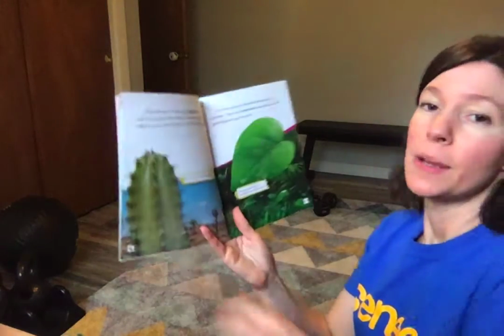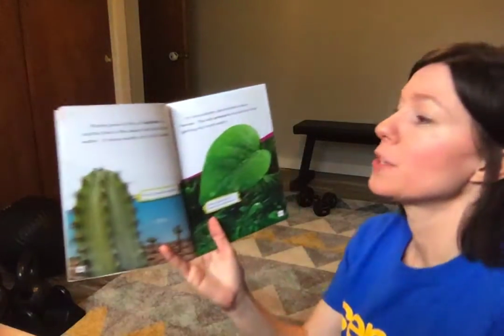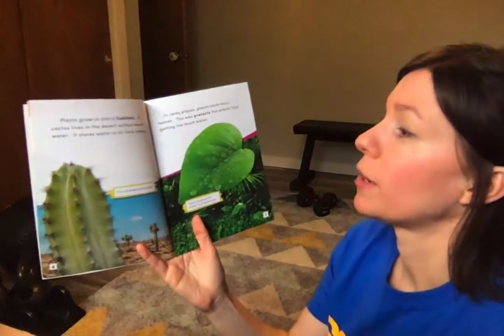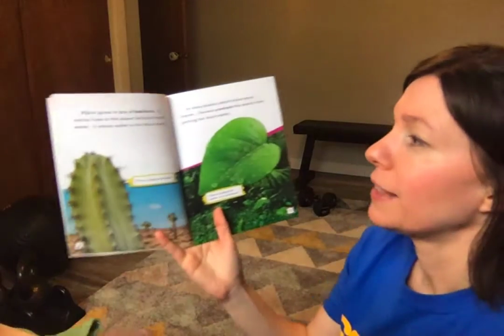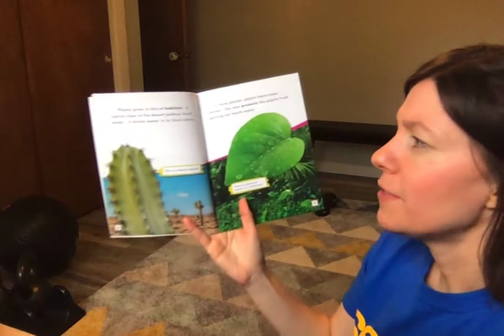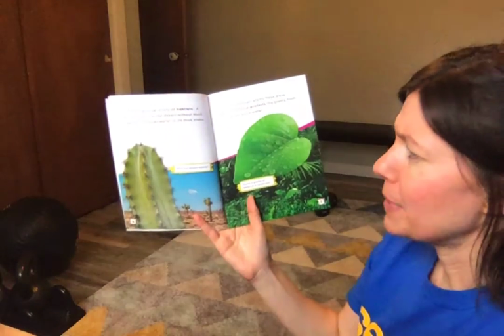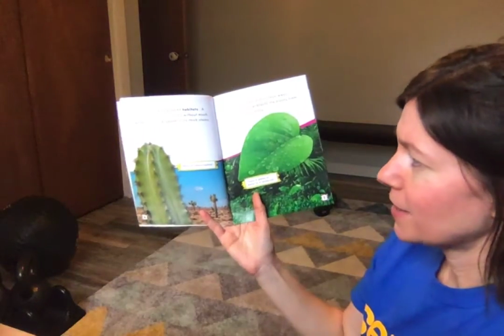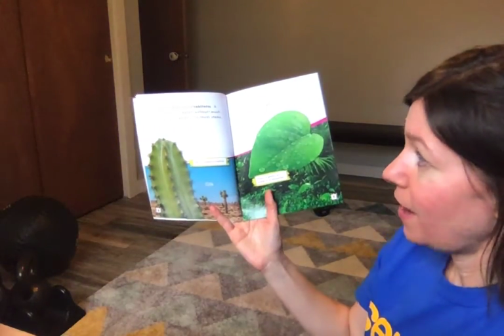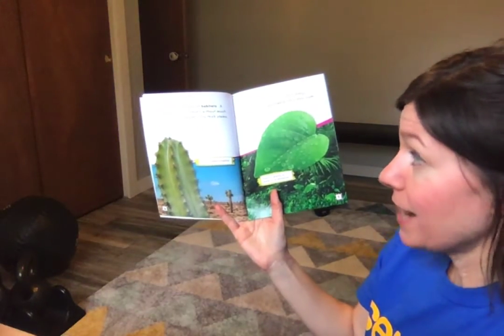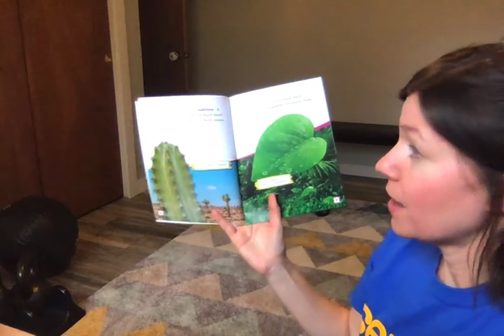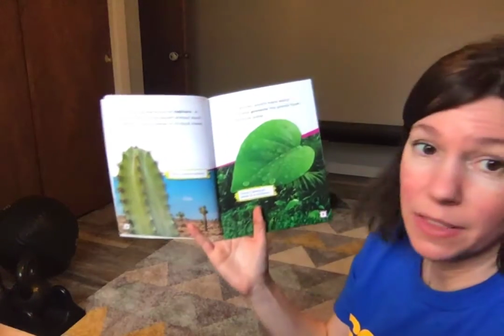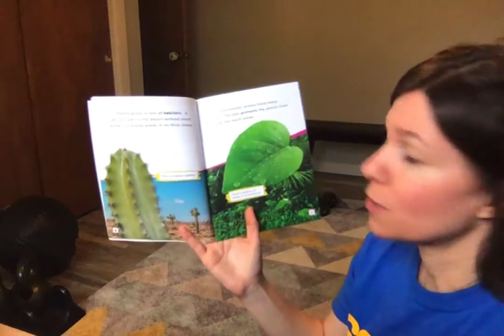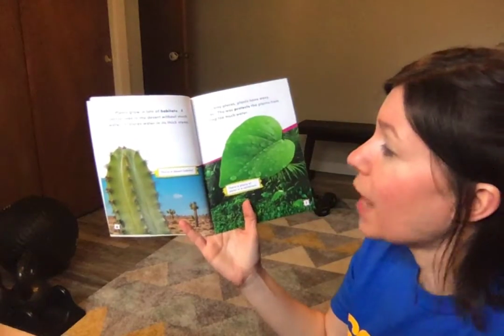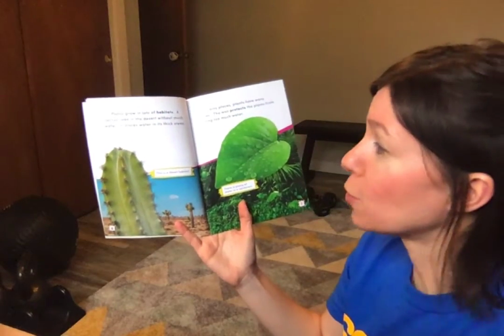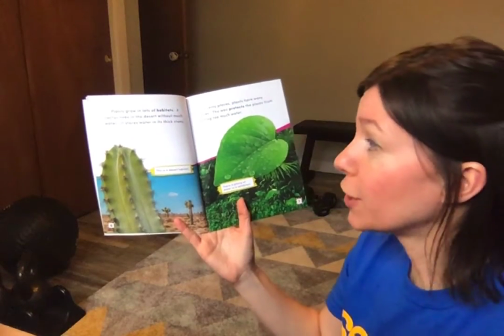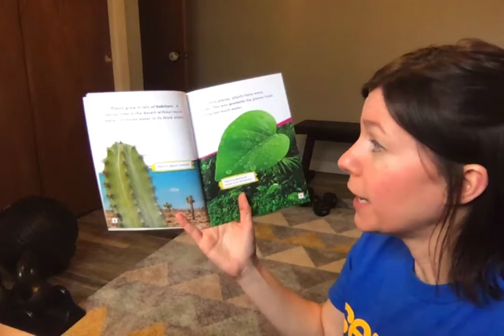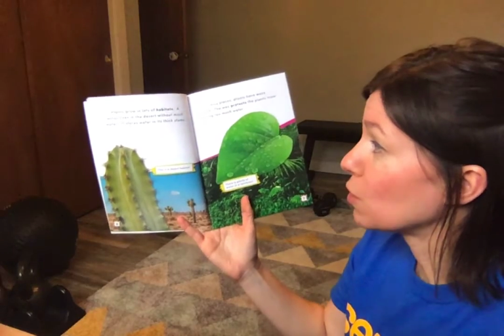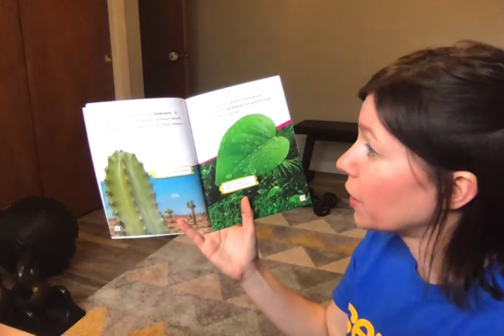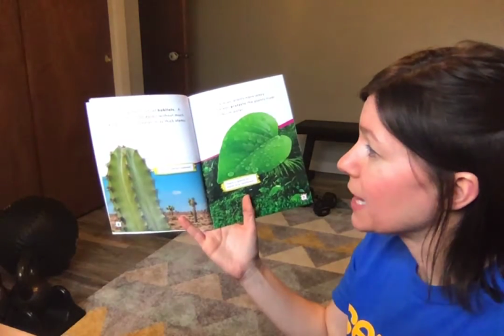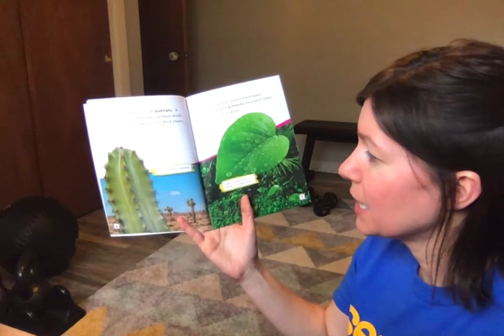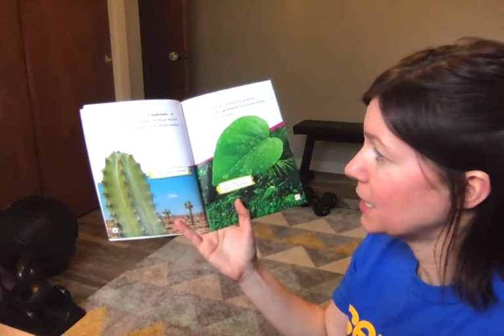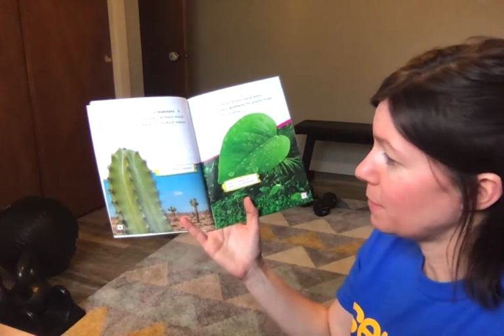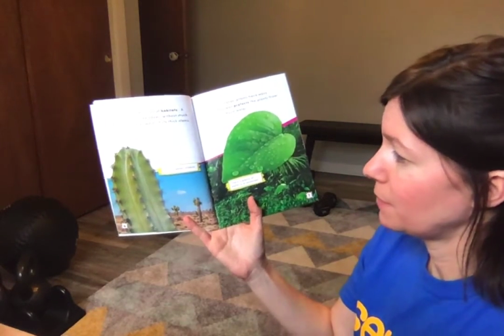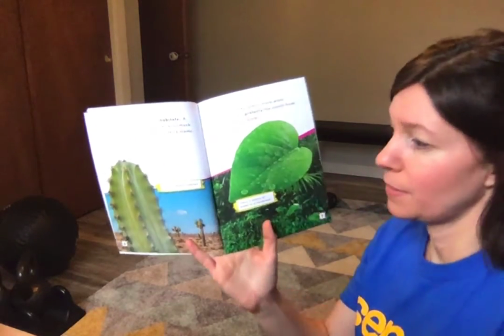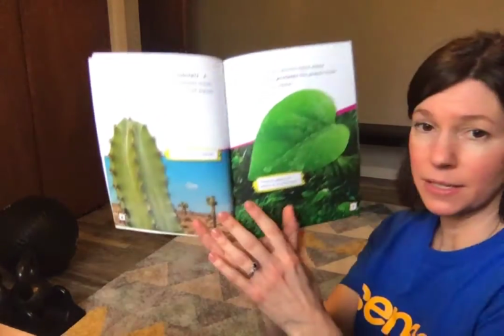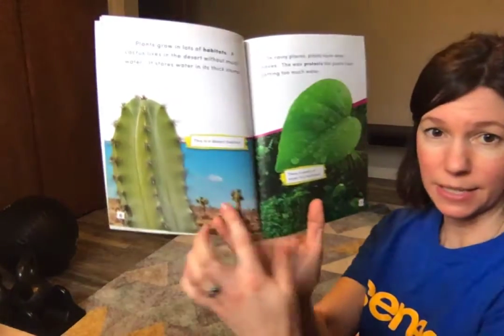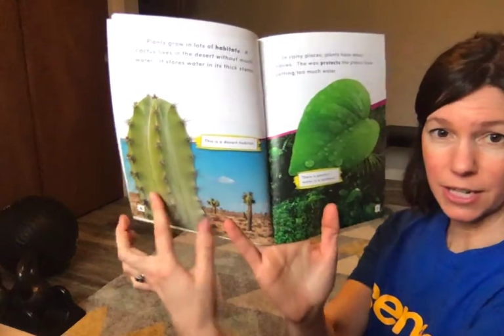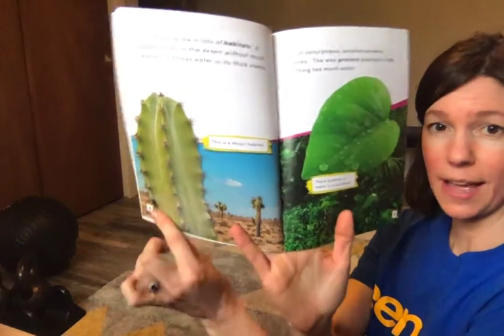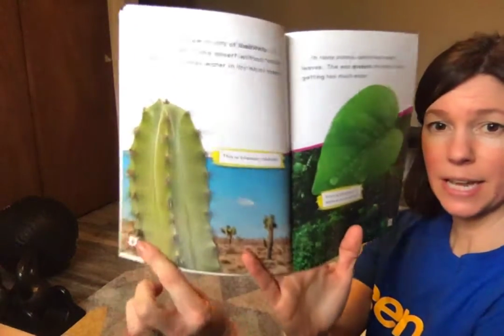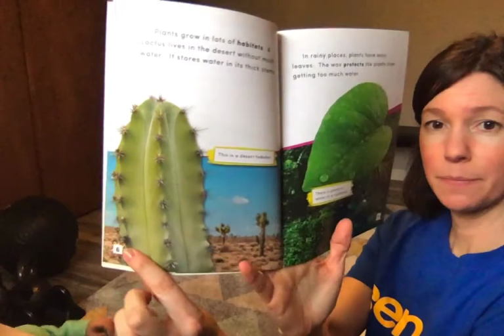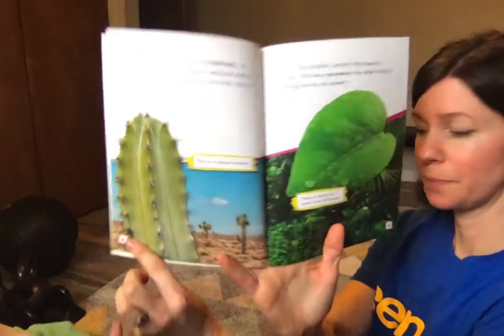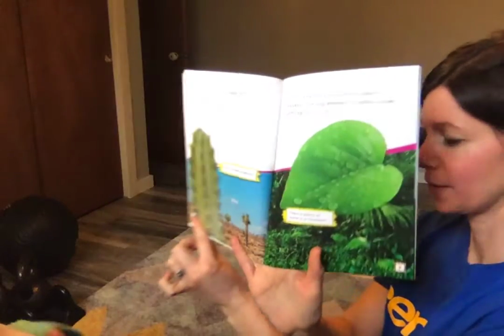Plants grow in lots of habitats. A cactus lives in the desert without much water. It stores water in its thick stems. This is a desert habitat.